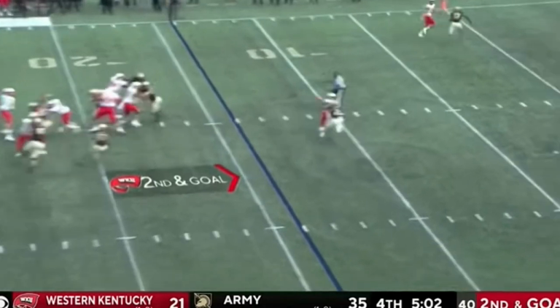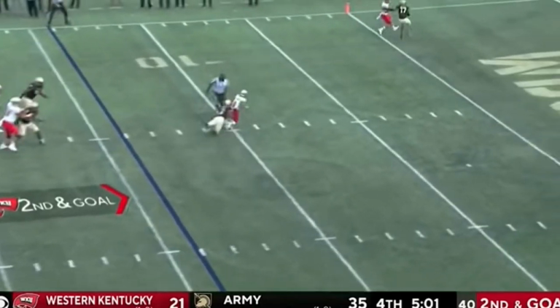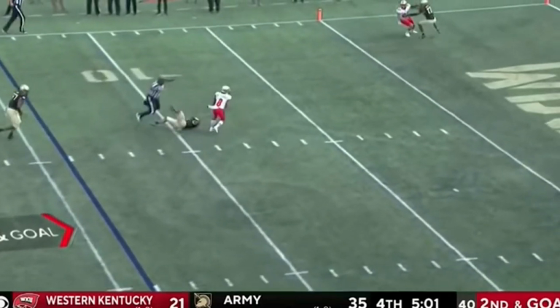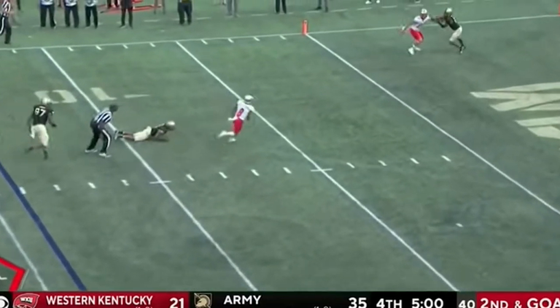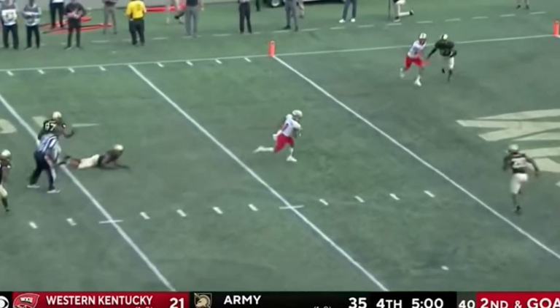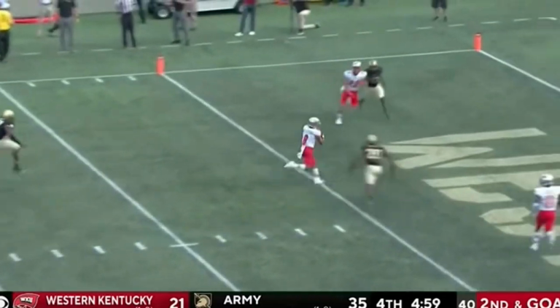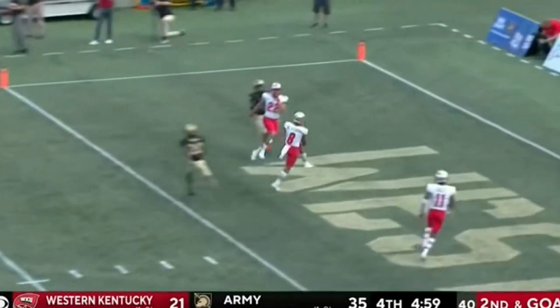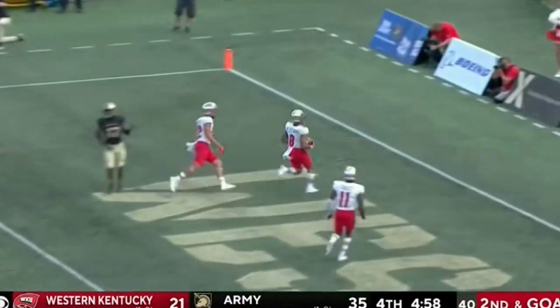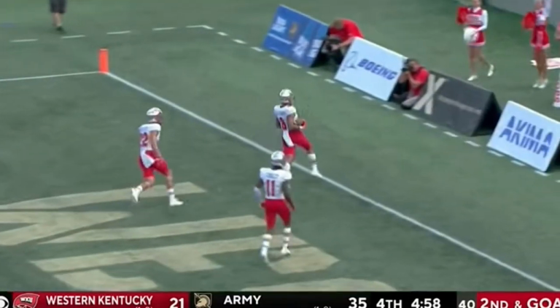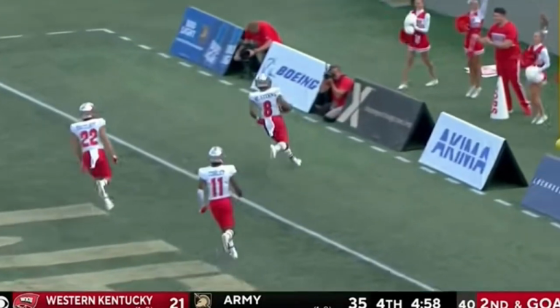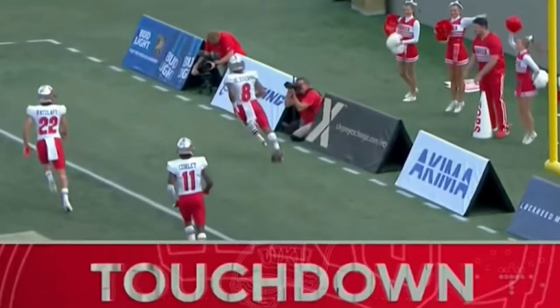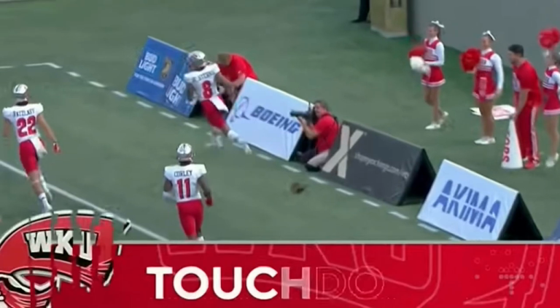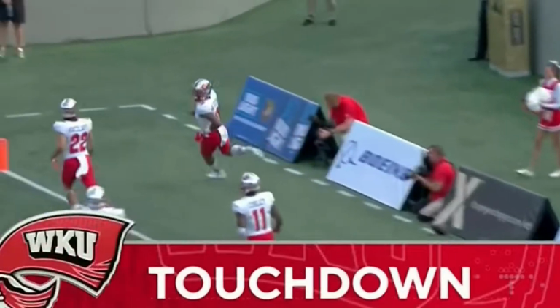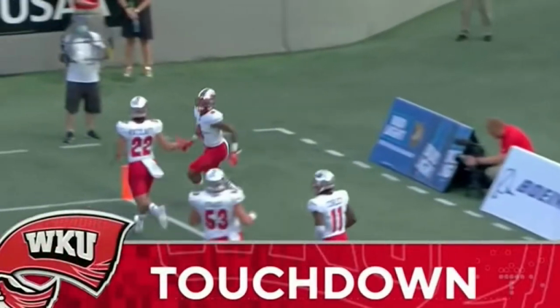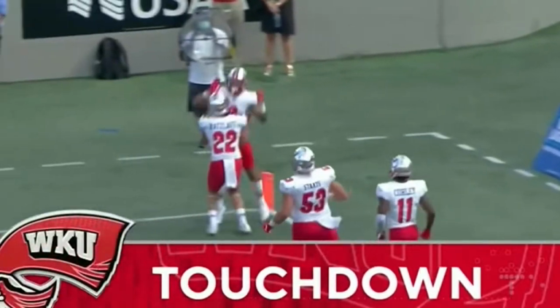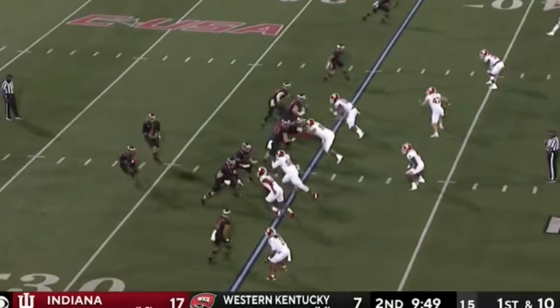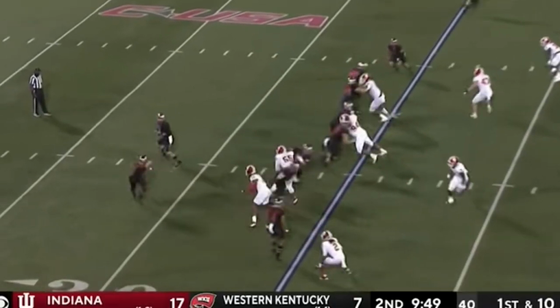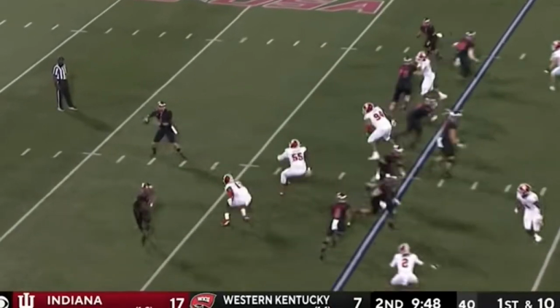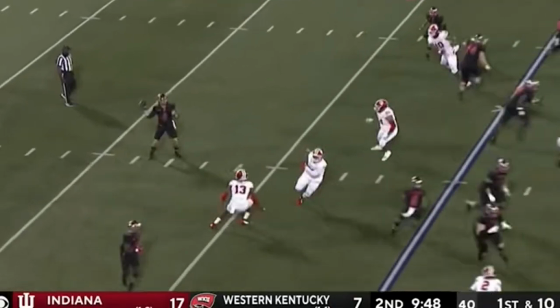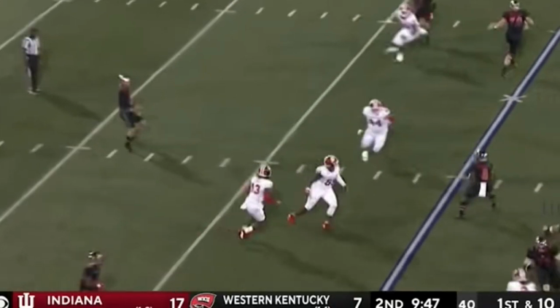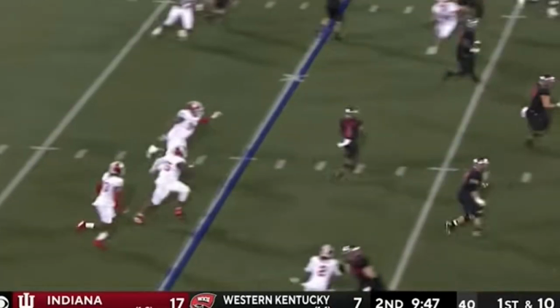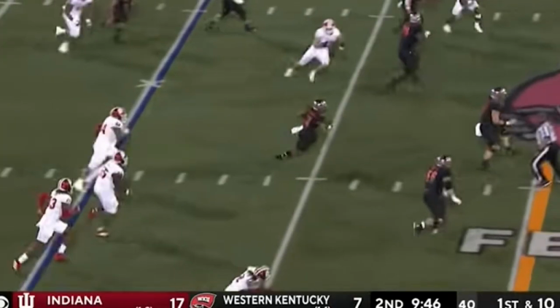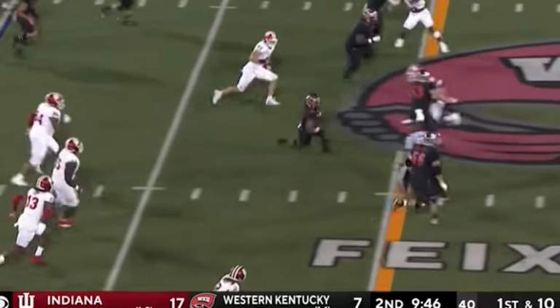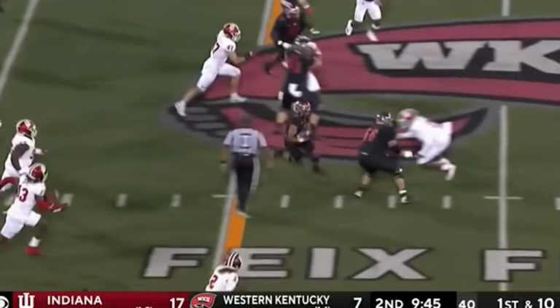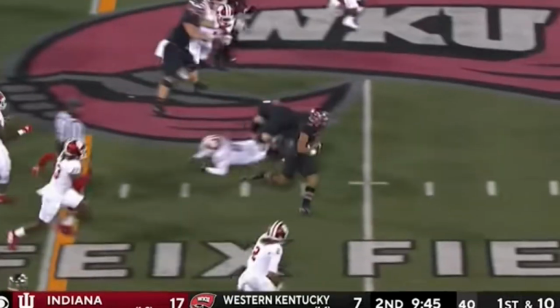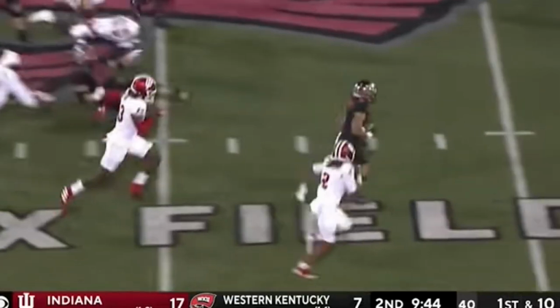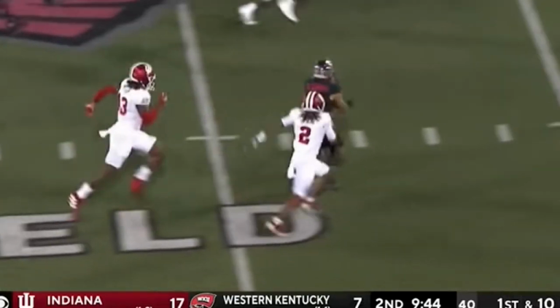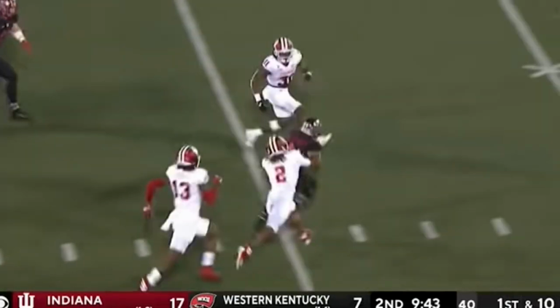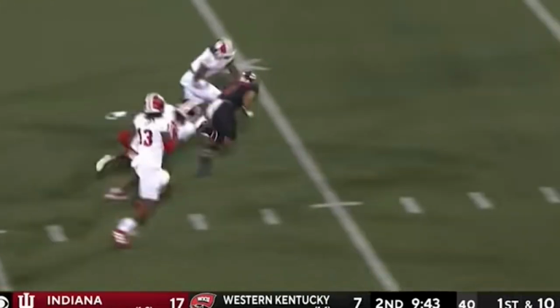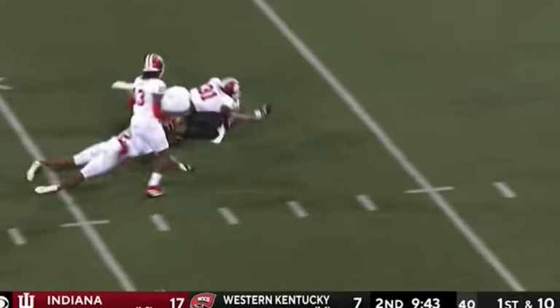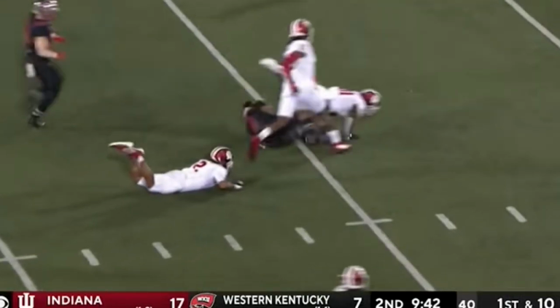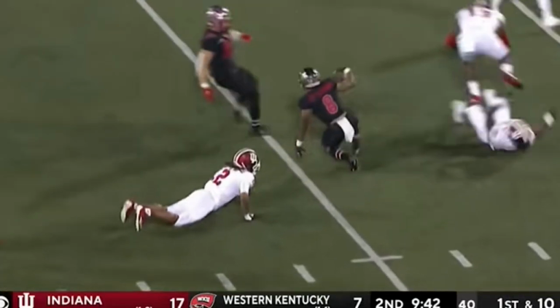Pressure comes, he stands in the pocket. Stearns breaks a tackle and we got a ball game with 4:58 to go. G5, P5 — tough to win these games. Stearns, the catch in traffic. Look at him go!